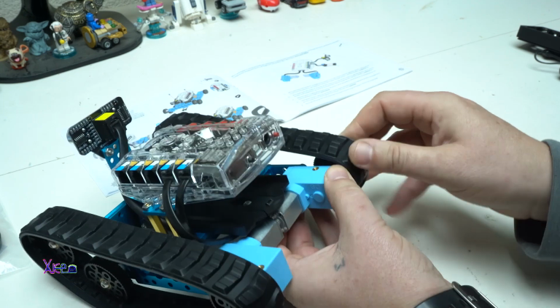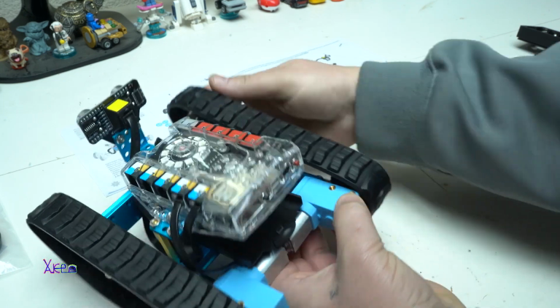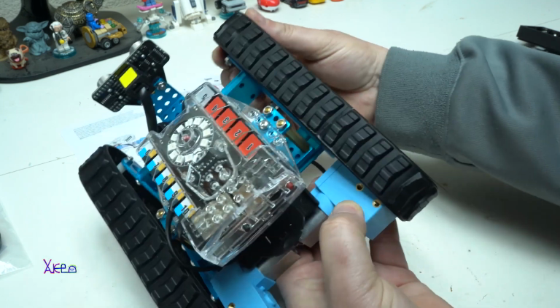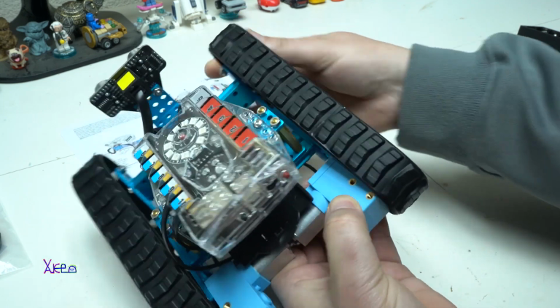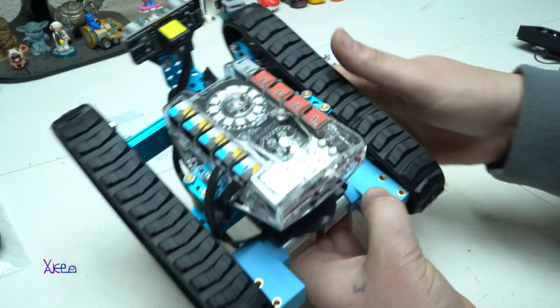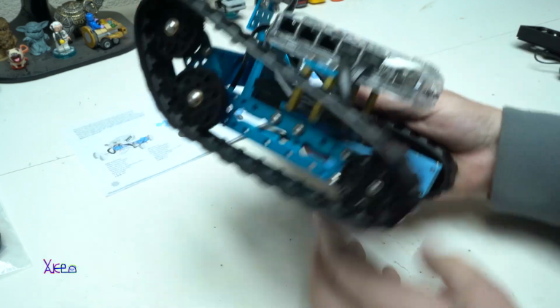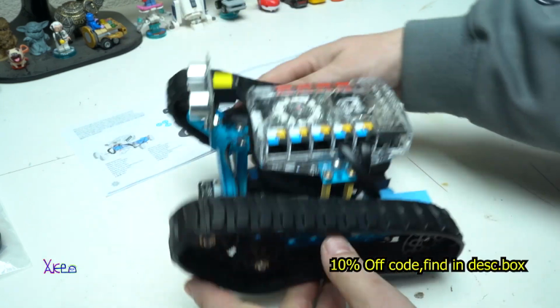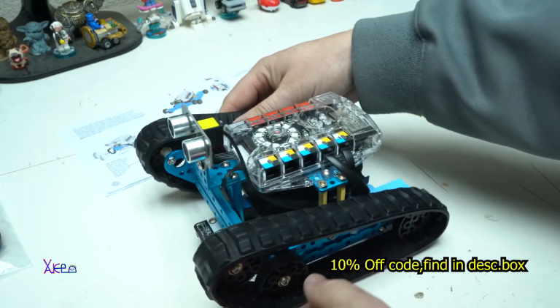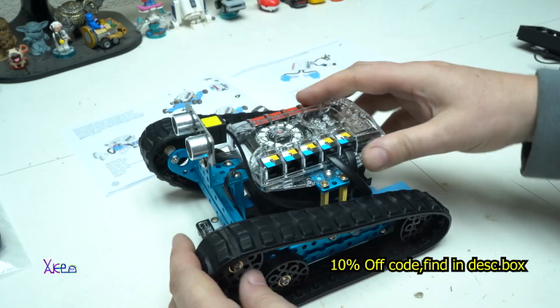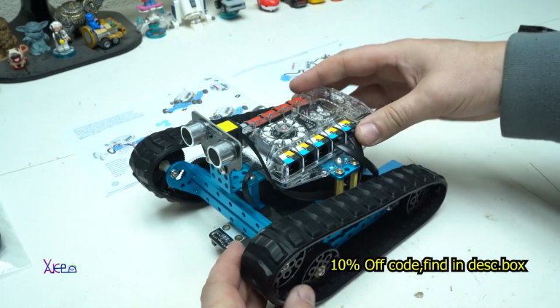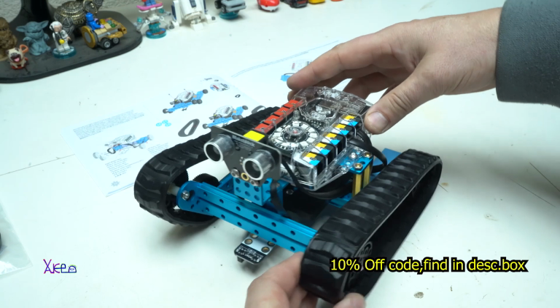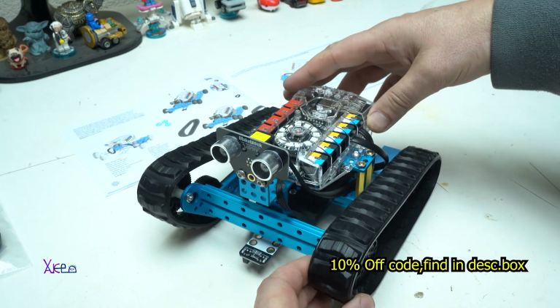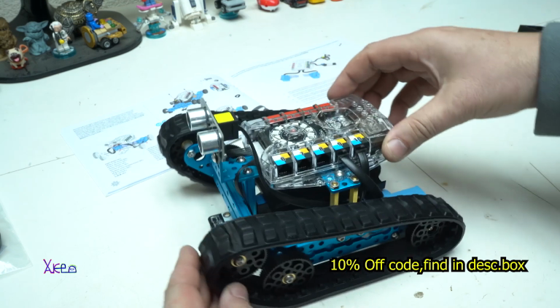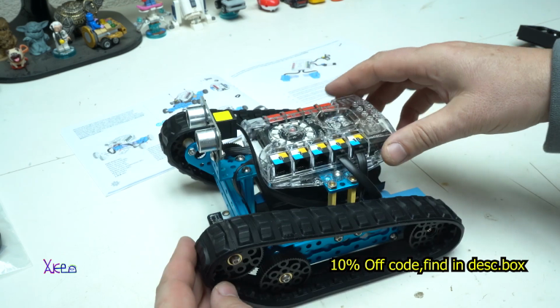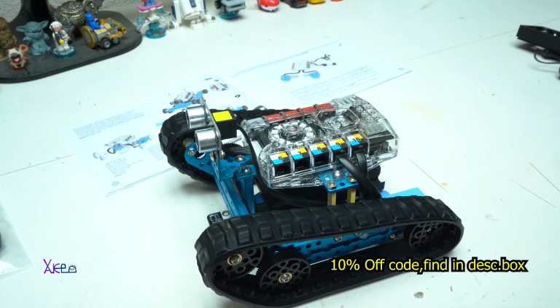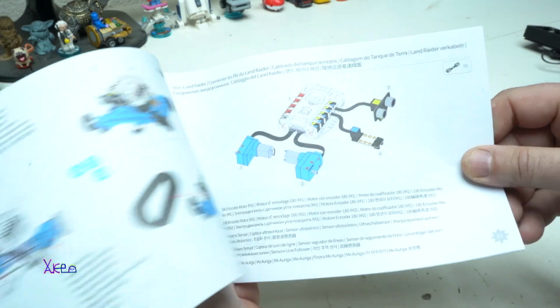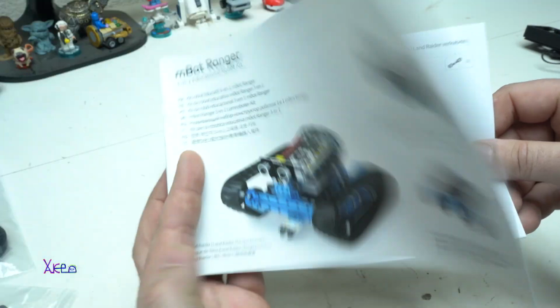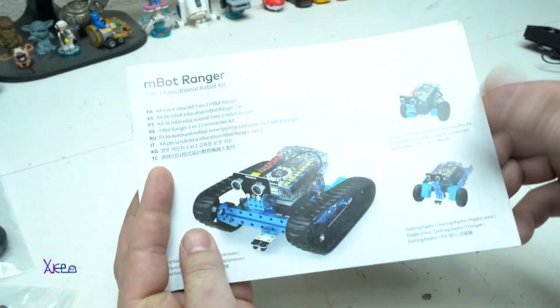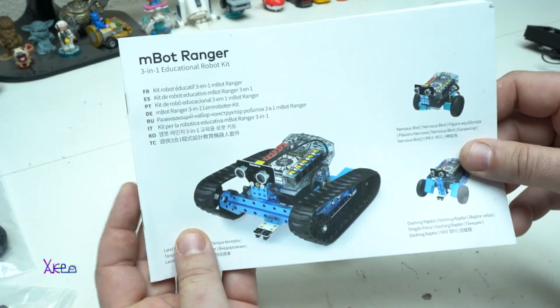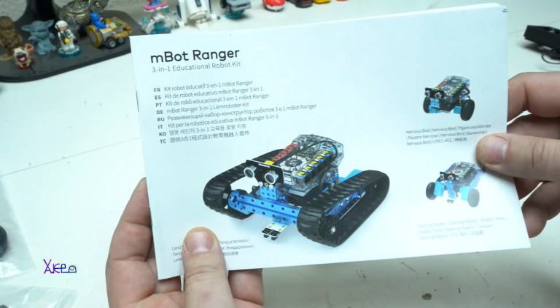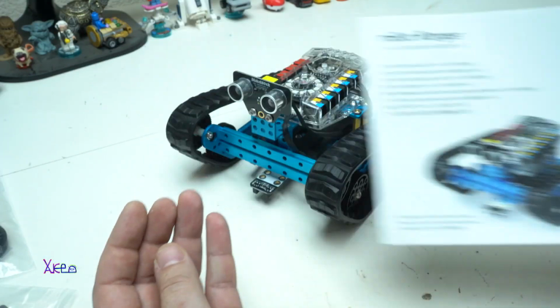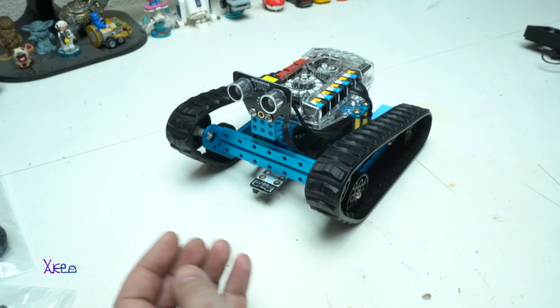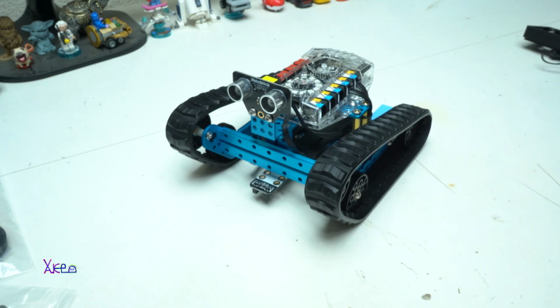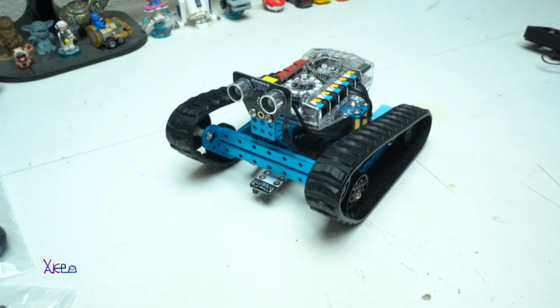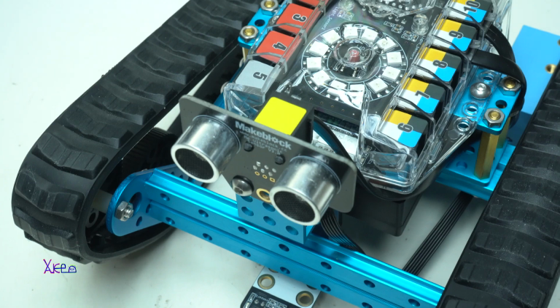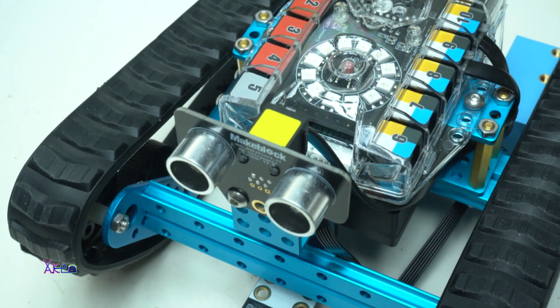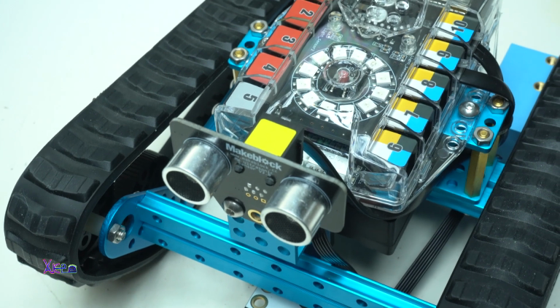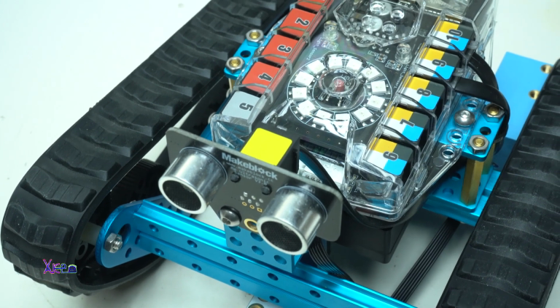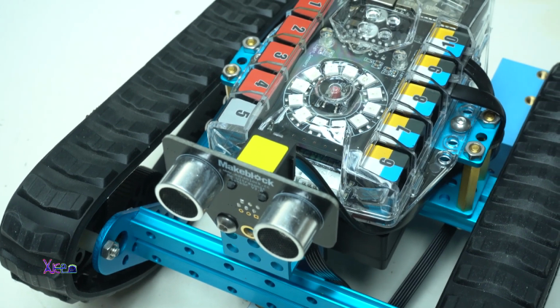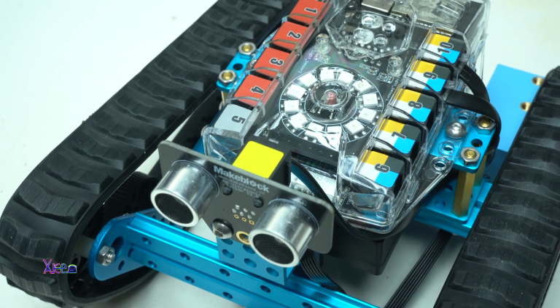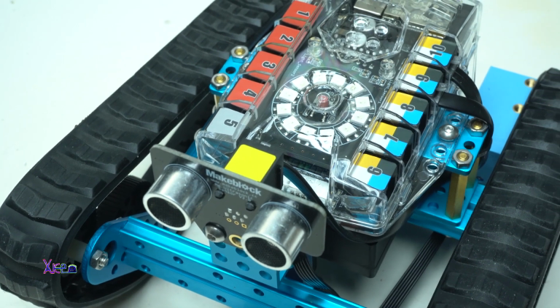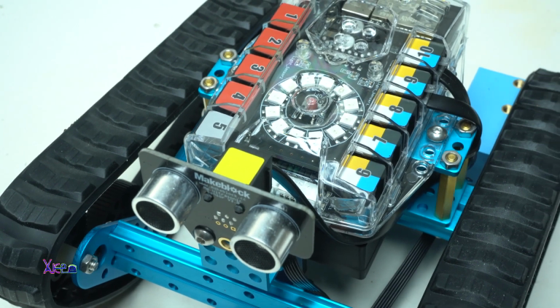Below this video you can find a discount code for 10% off — just use the links in the description box. You can also download the MakeBlock or mBlock app for Android and iOS platforms and control the robot with your smartphone.